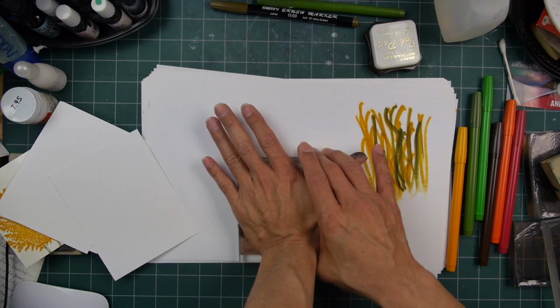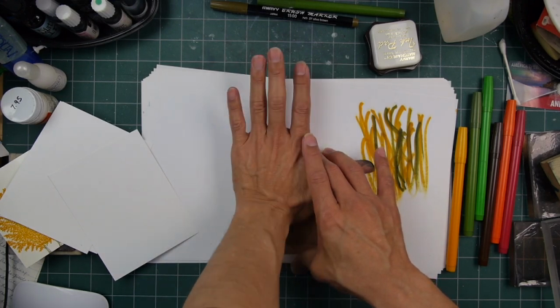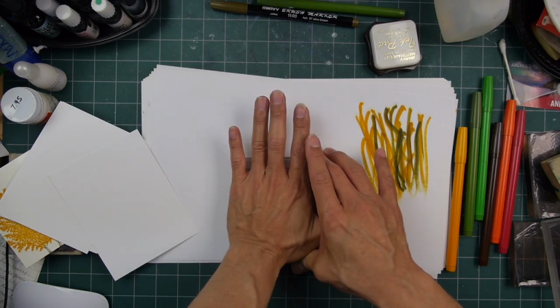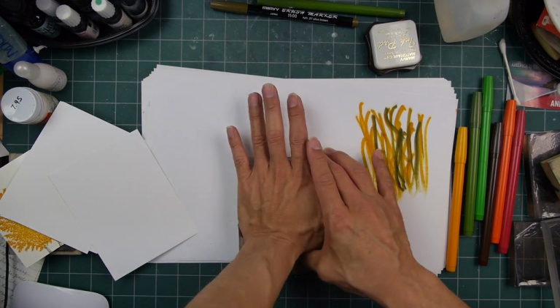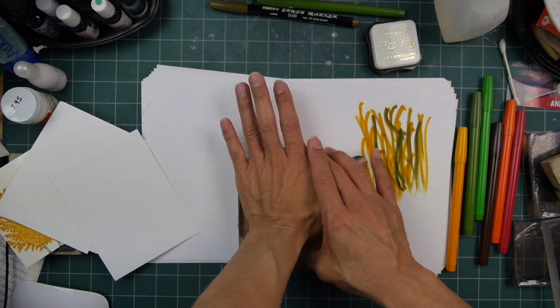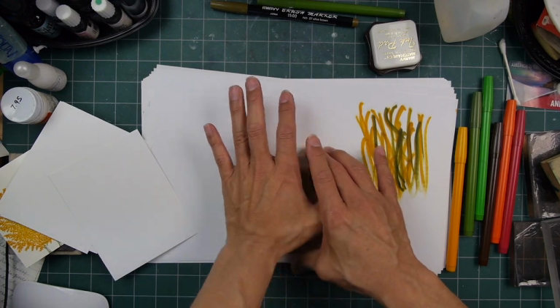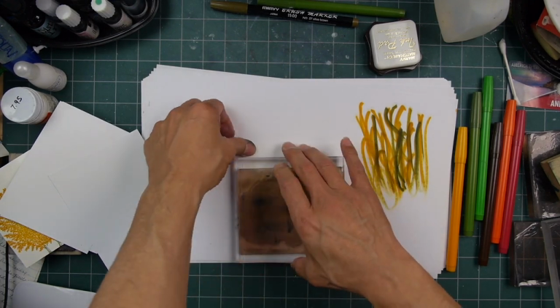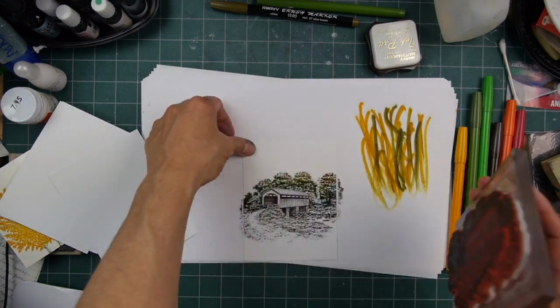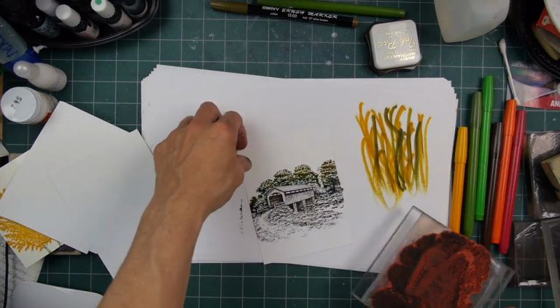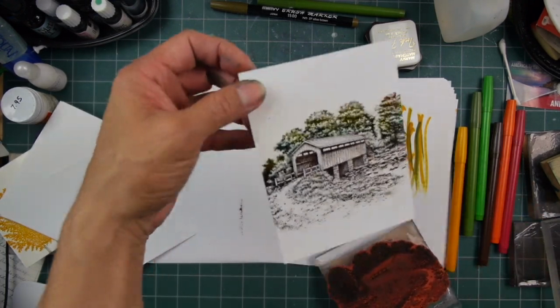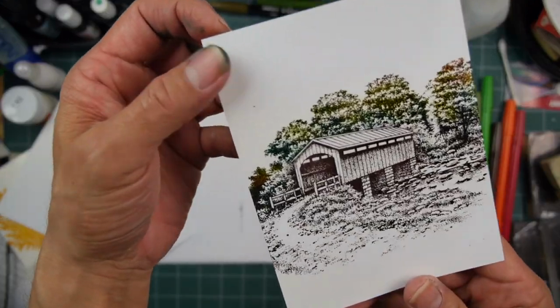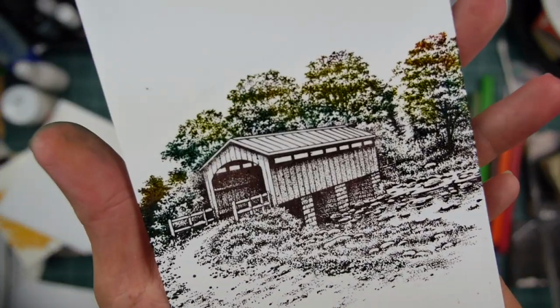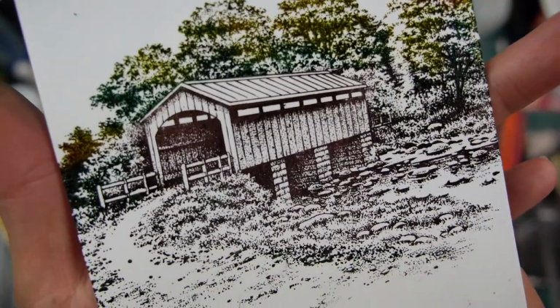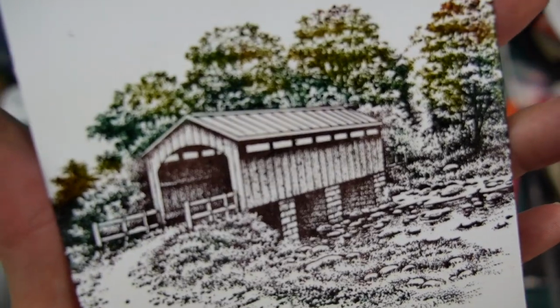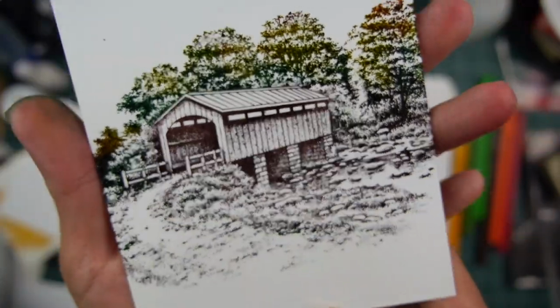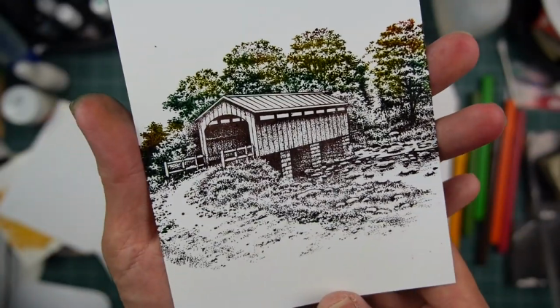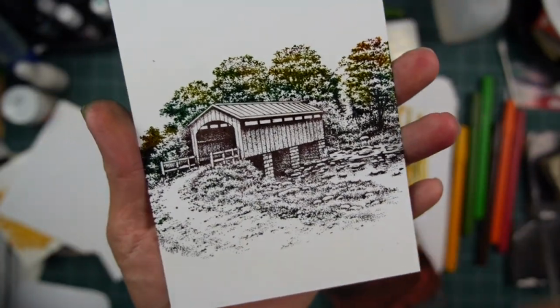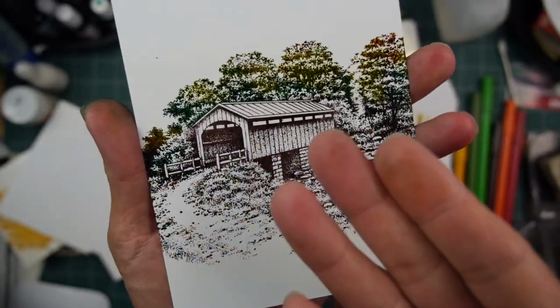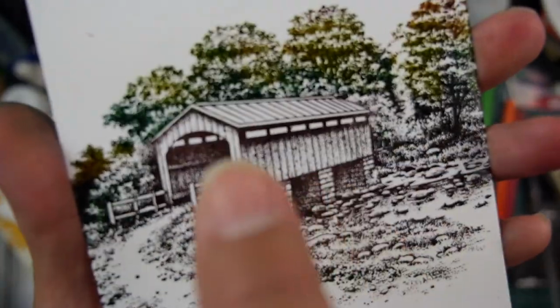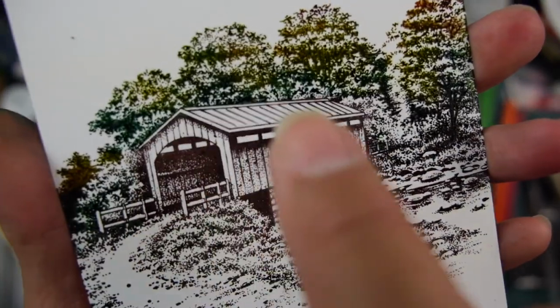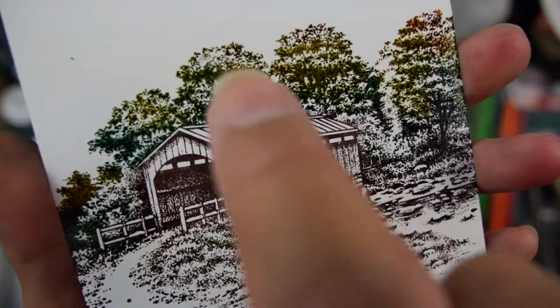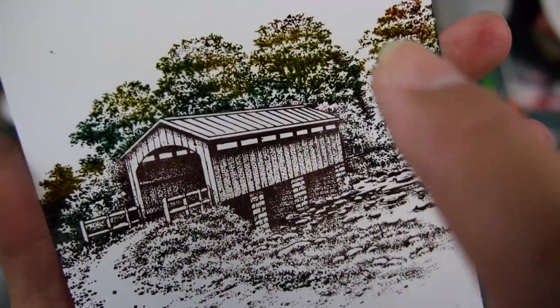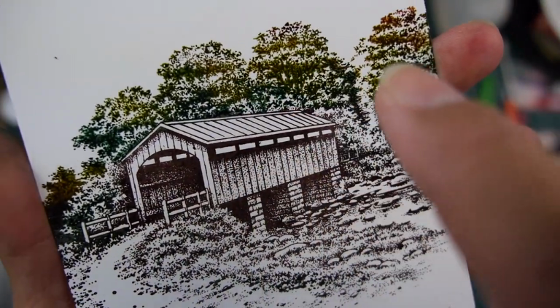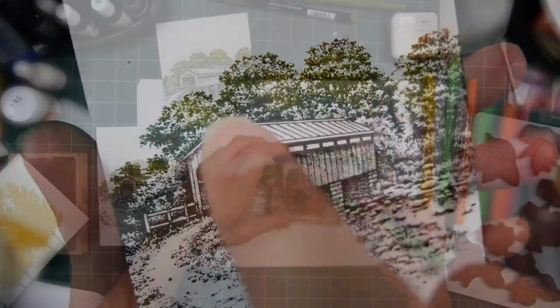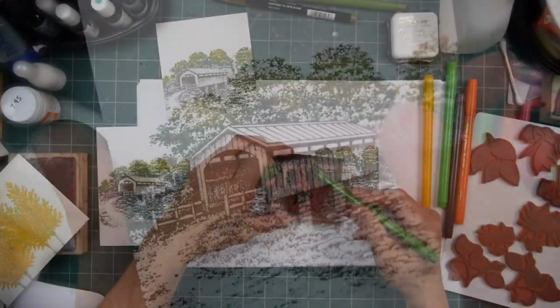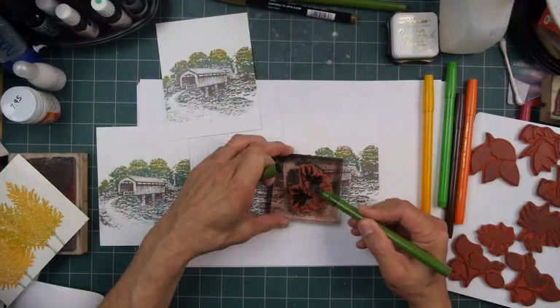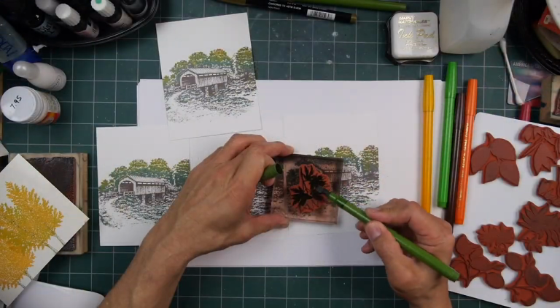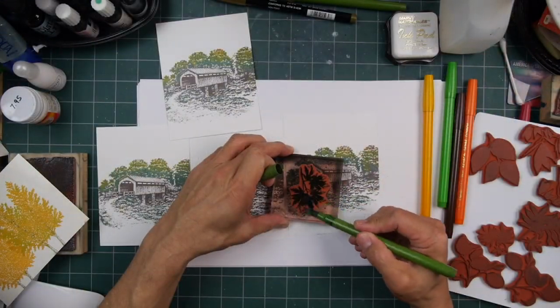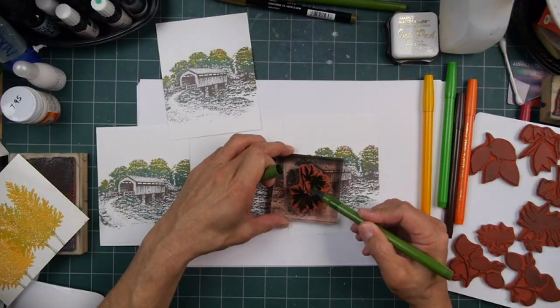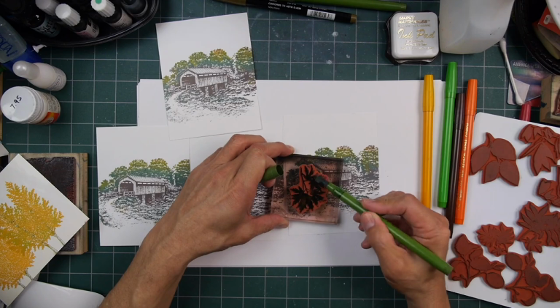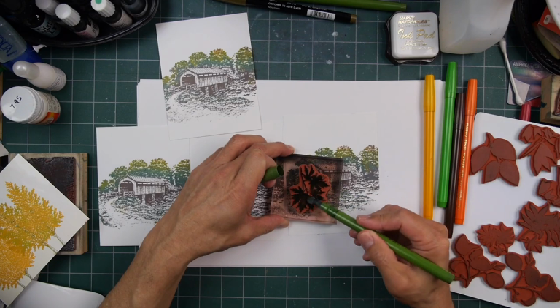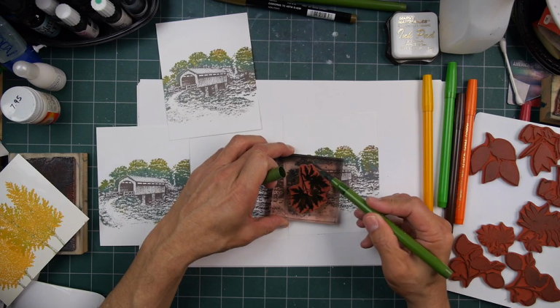Sometimes people just stamp out black and then color in, but it's nice having those colors inherent in the impression itself. It saves you some time afterwards.